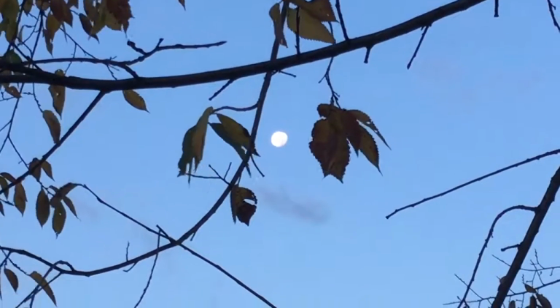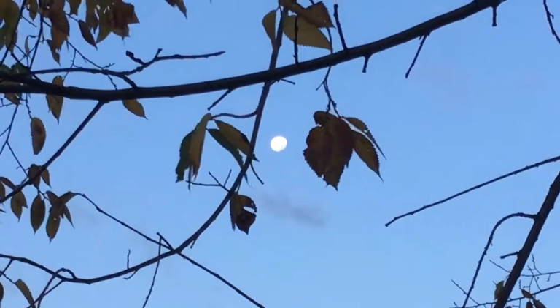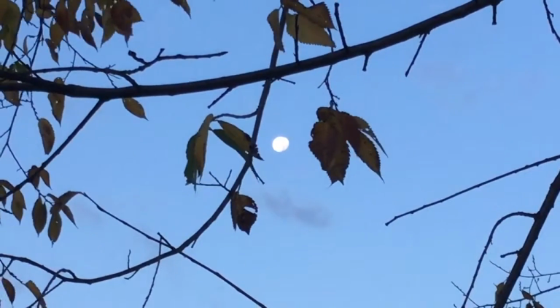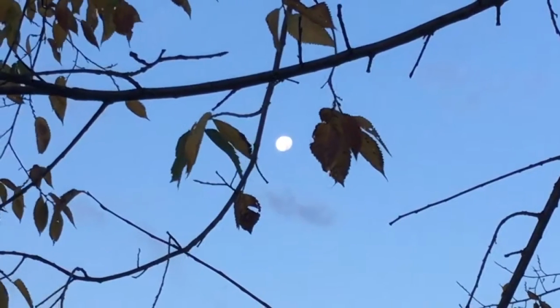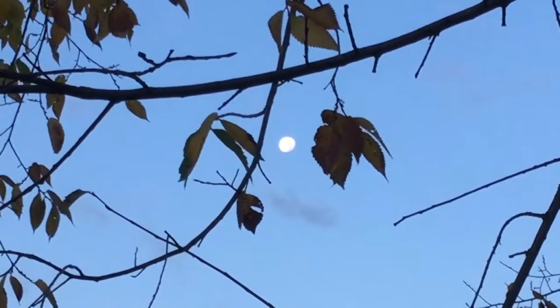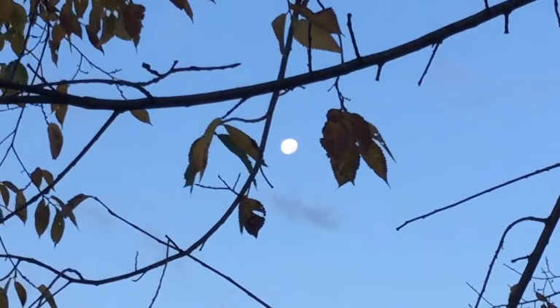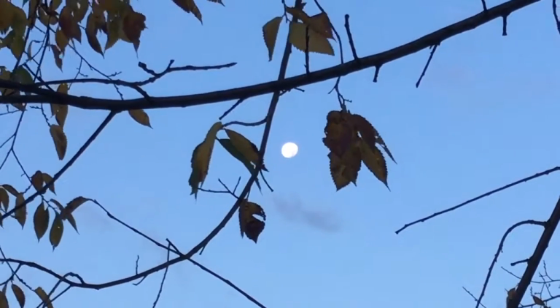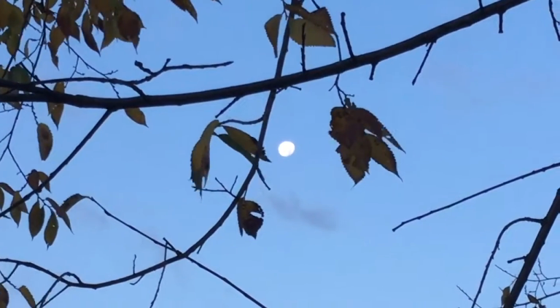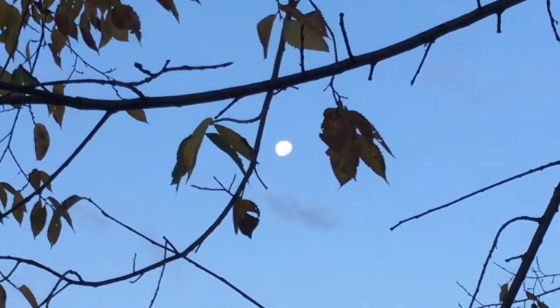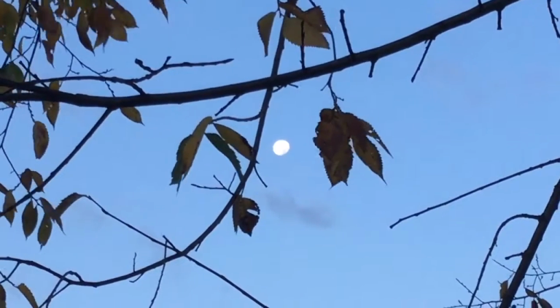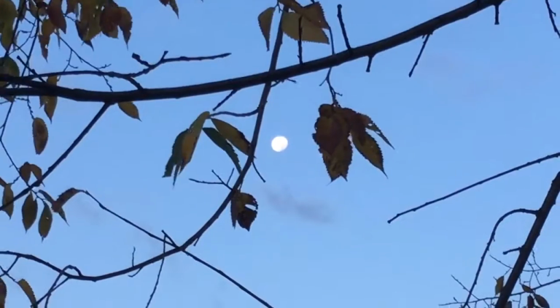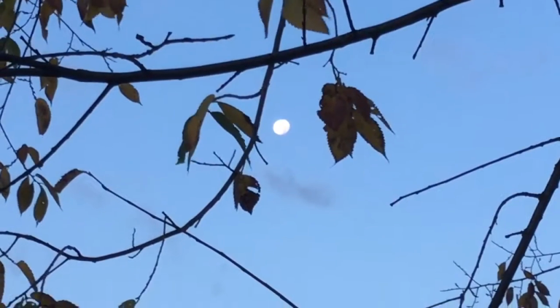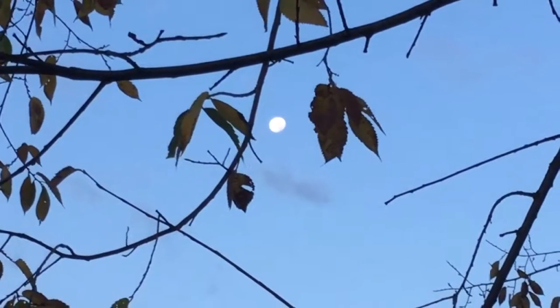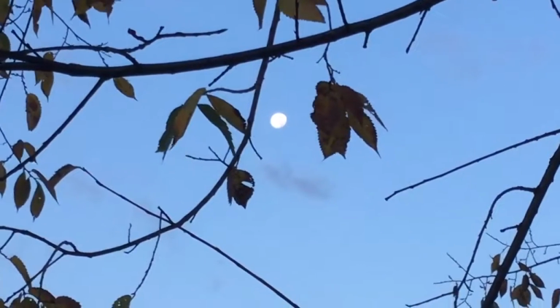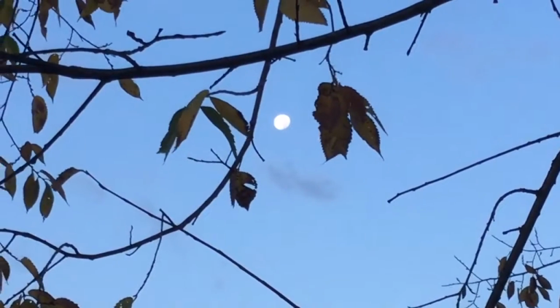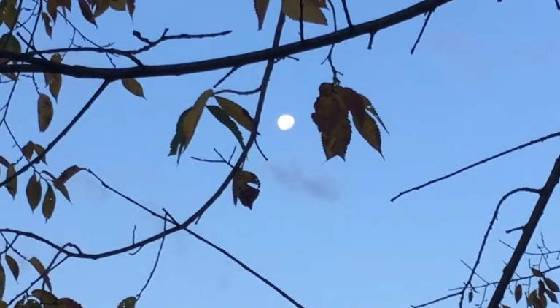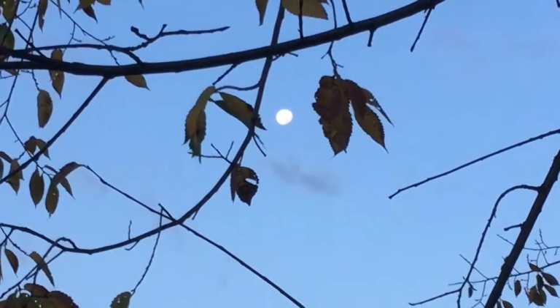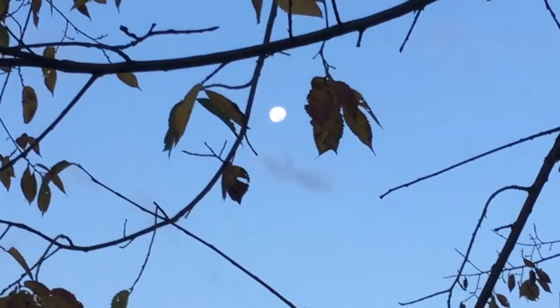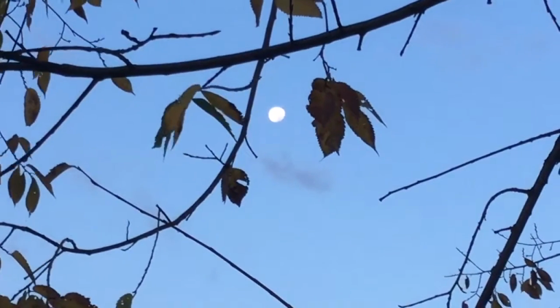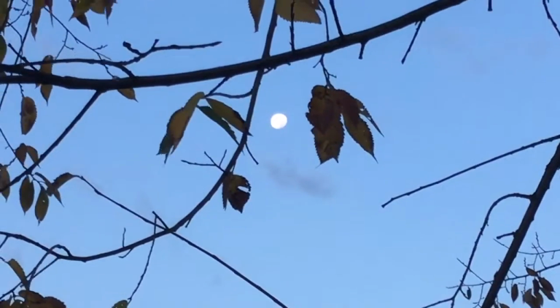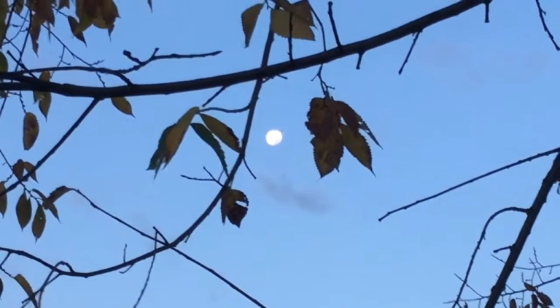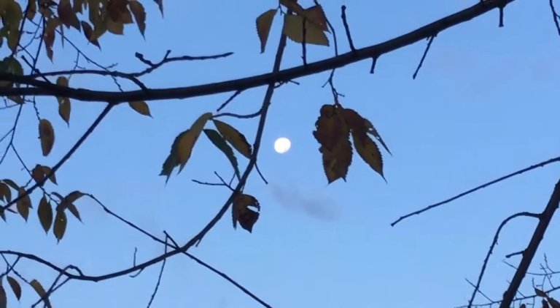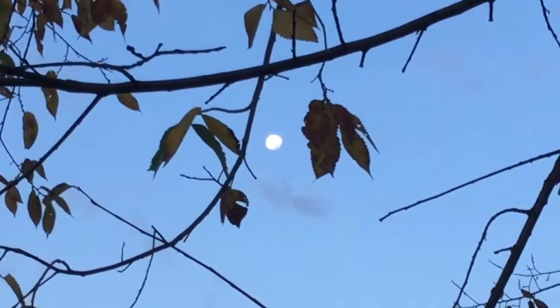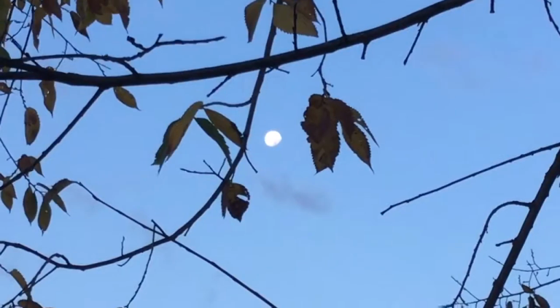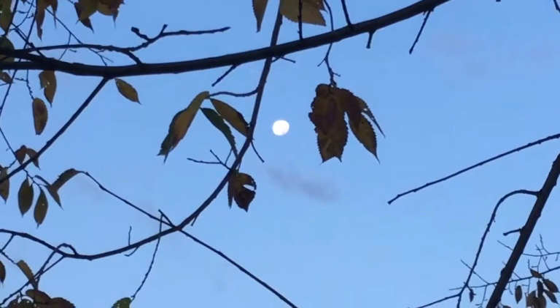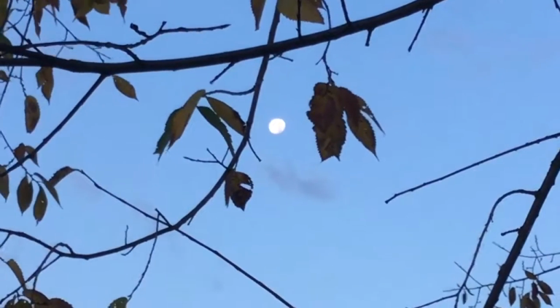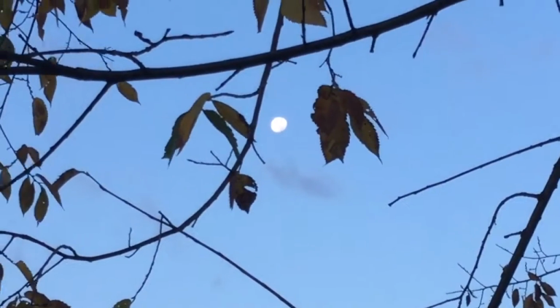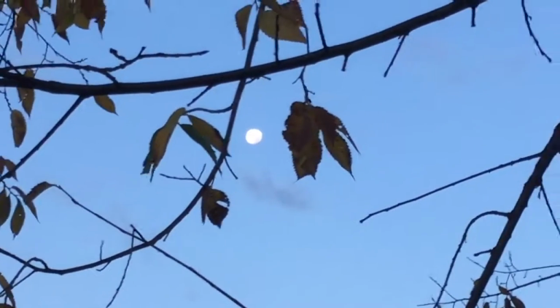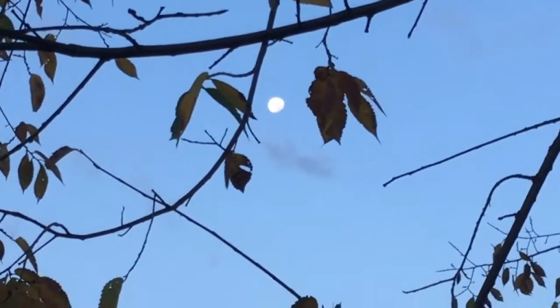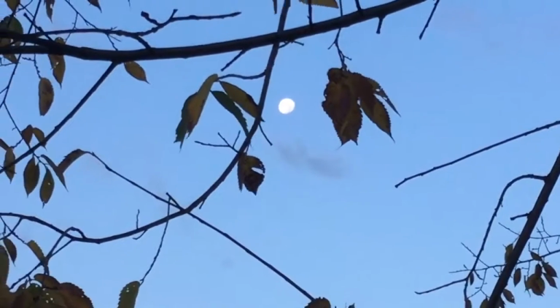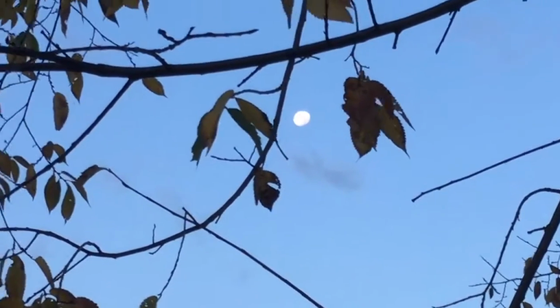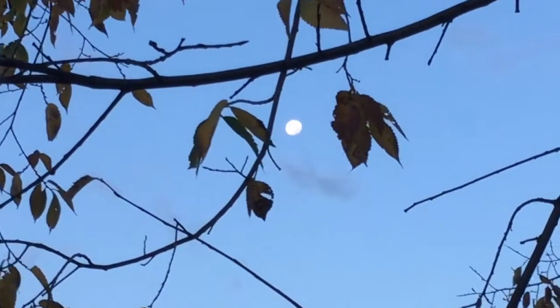Hey guys, how are we this morning? Check it out — there's the moon out here at the farm. Looking across the road, that's pretty cool. Wish I could get a closer shot for you, but that's the best my little camera can do.